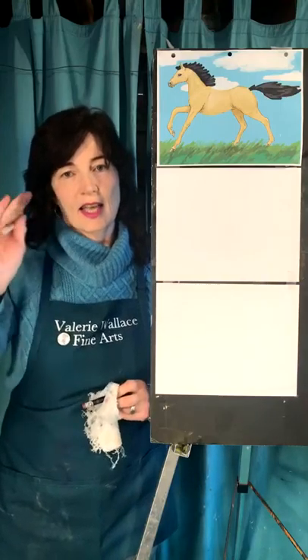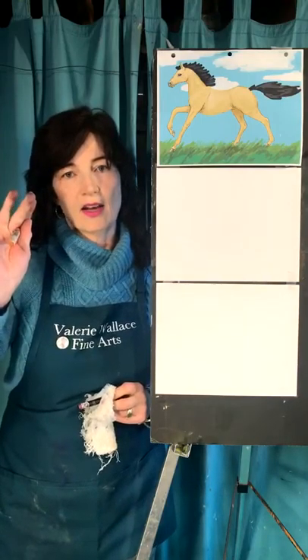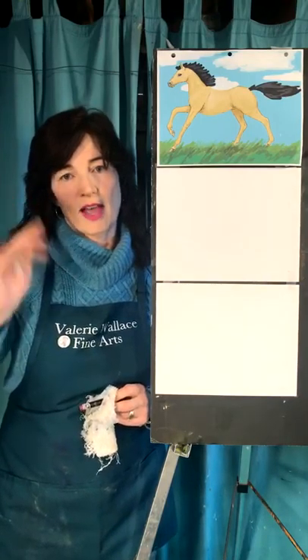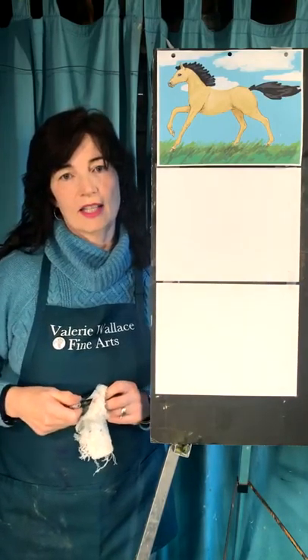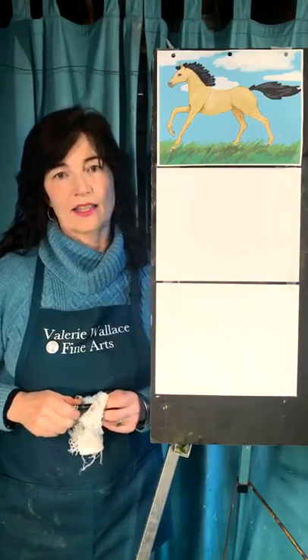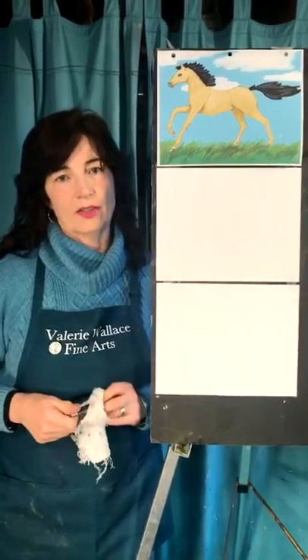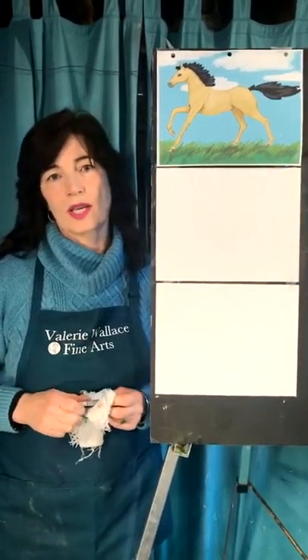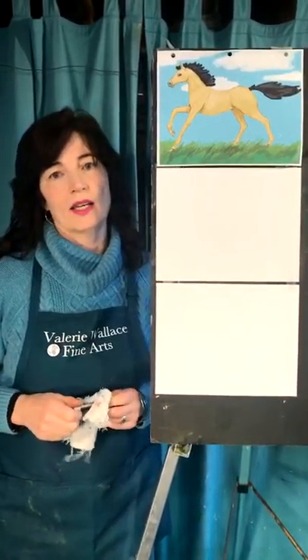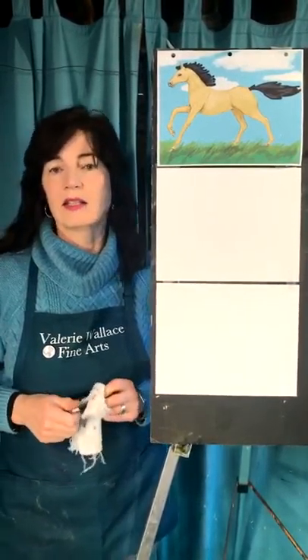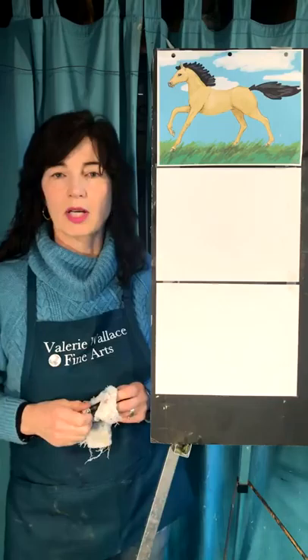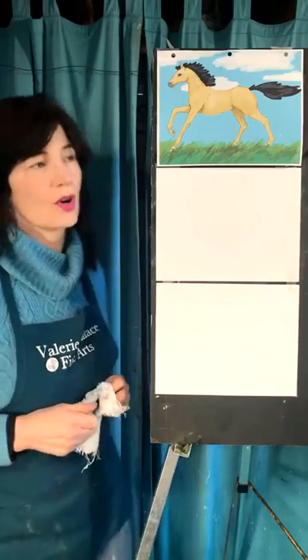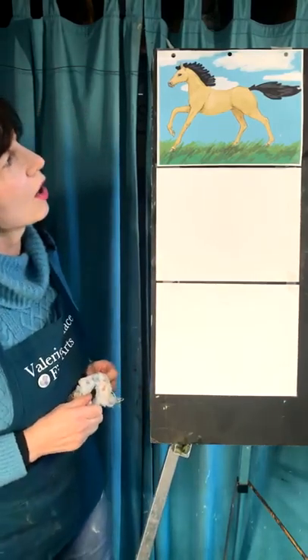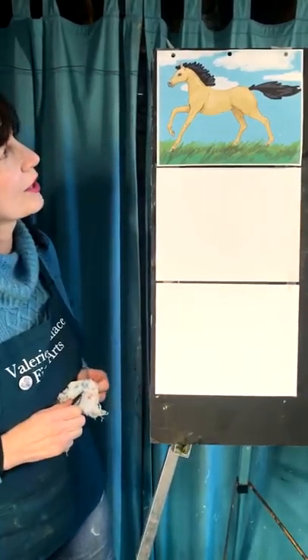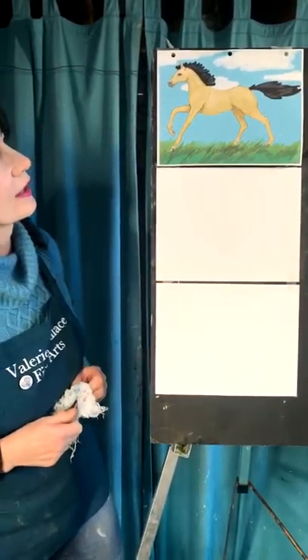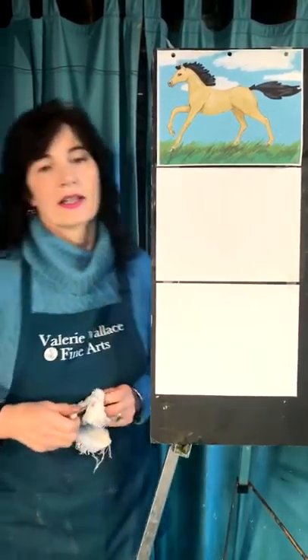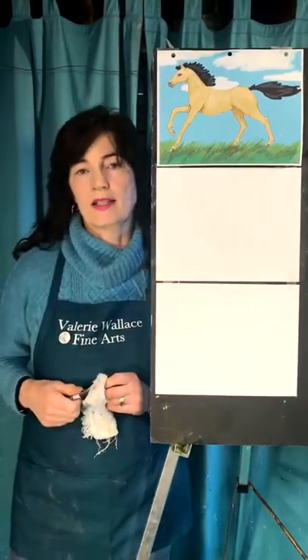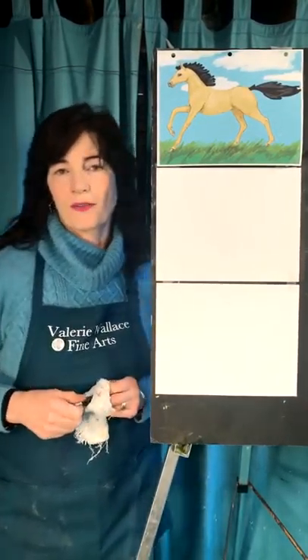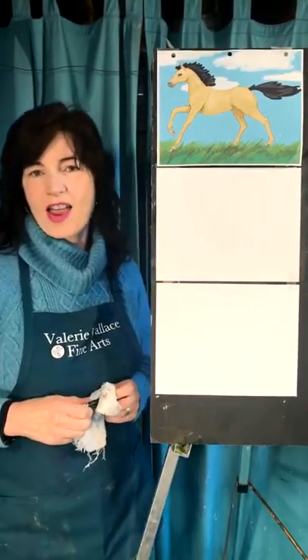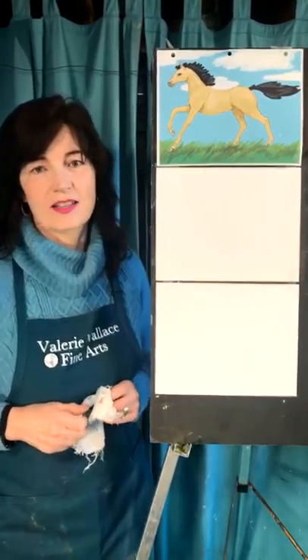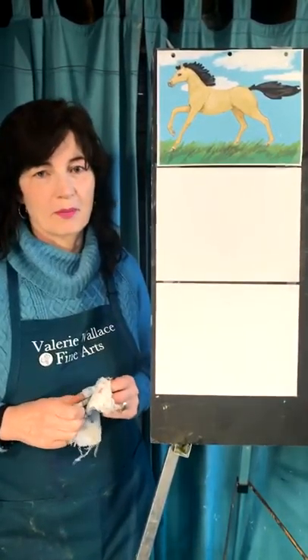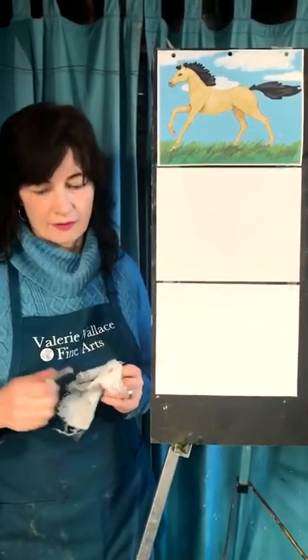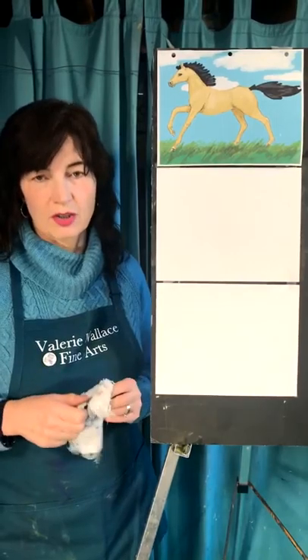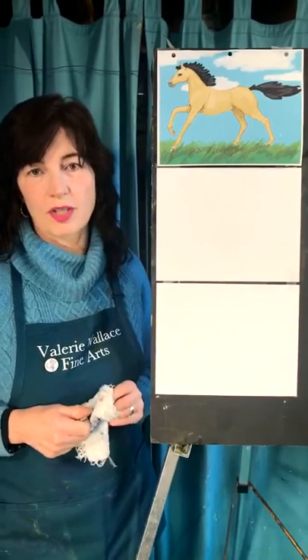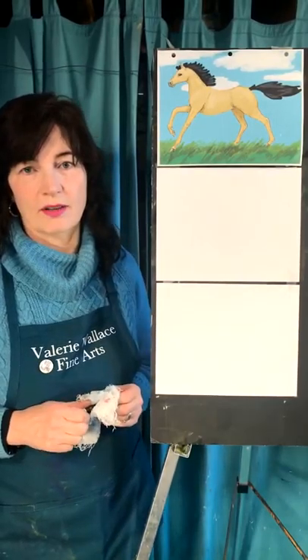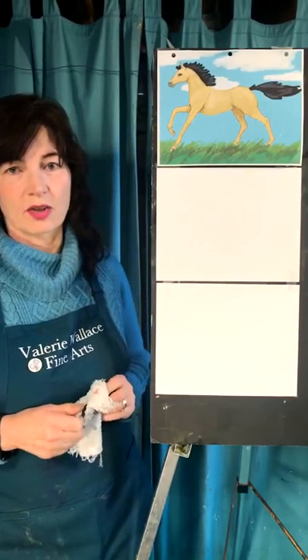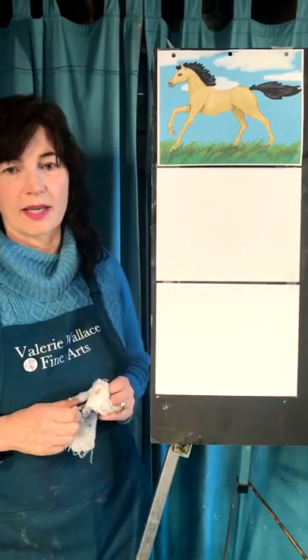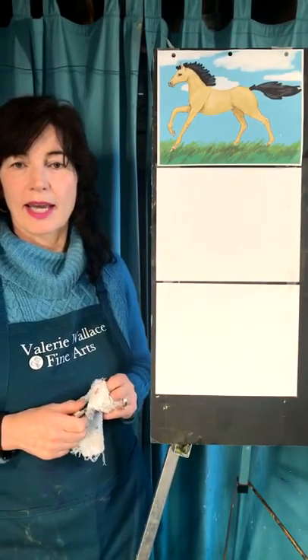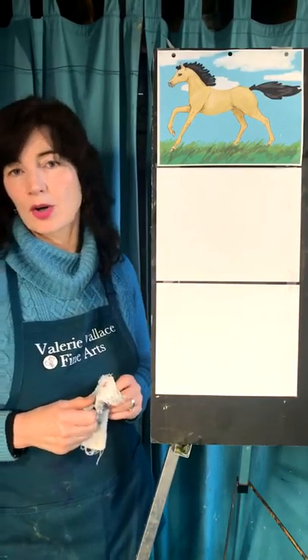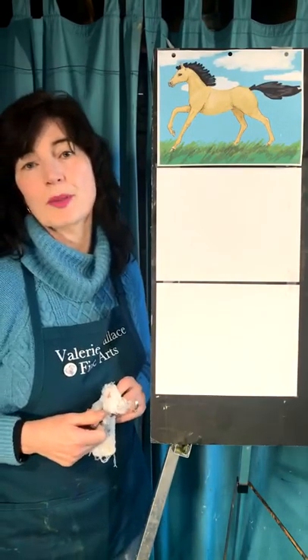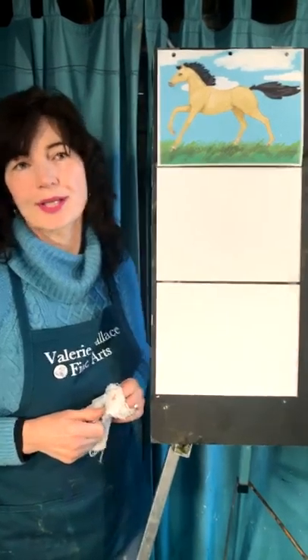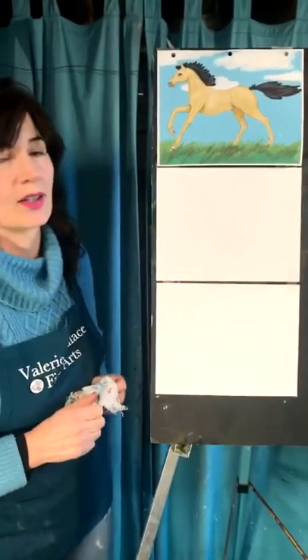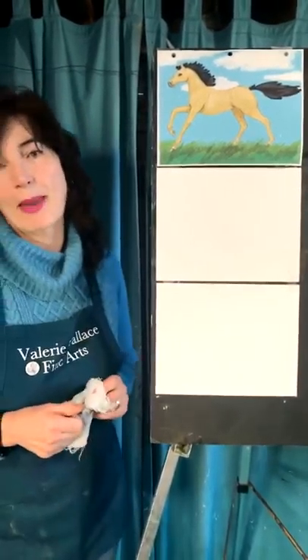Hello, it's Valerie. Thanks for tuning in. Today we're going to draw a horse. It's super fun. I'm looking for all you horsey girls out there to join me, and horsey boys, horsey men.